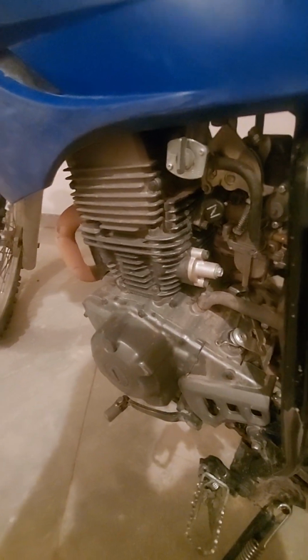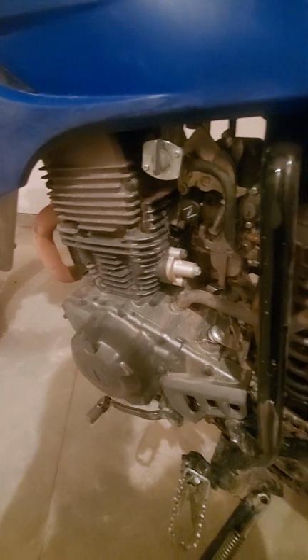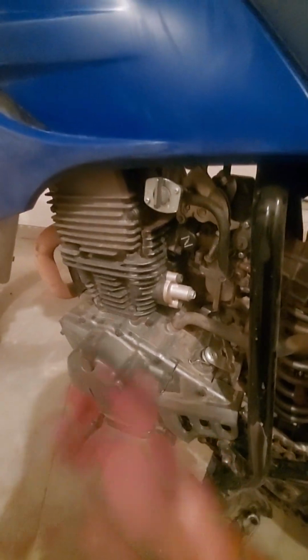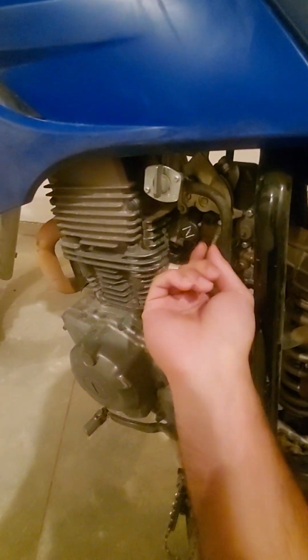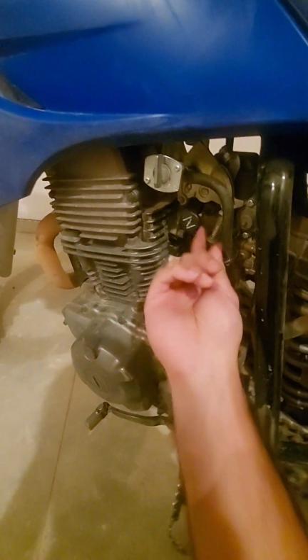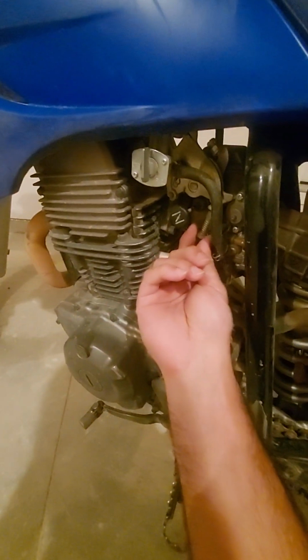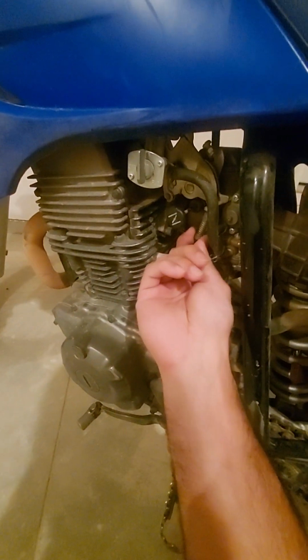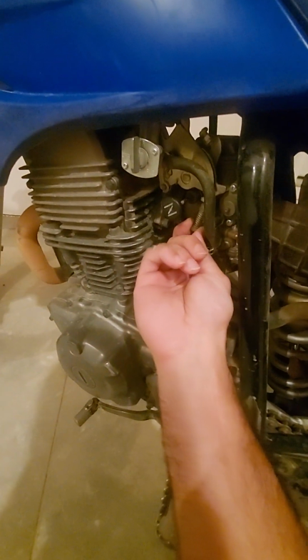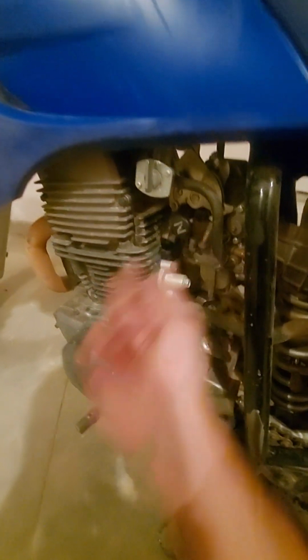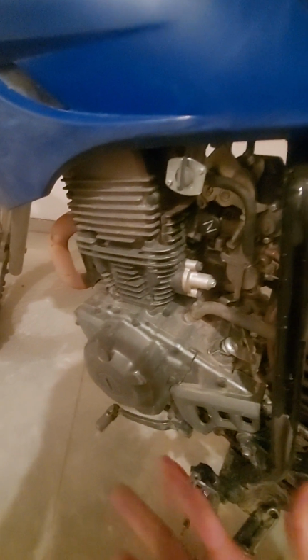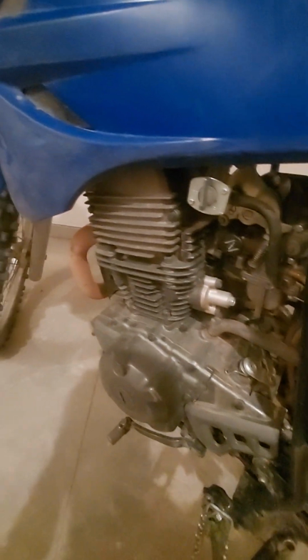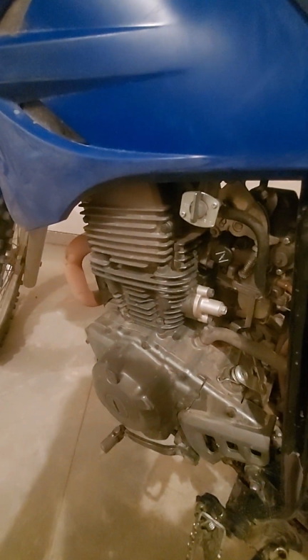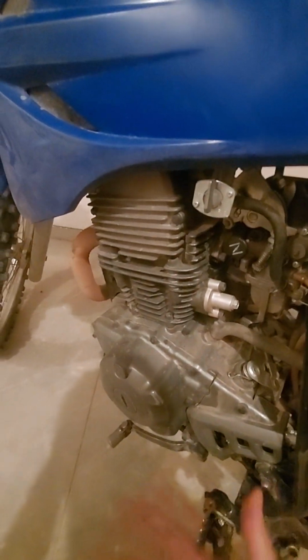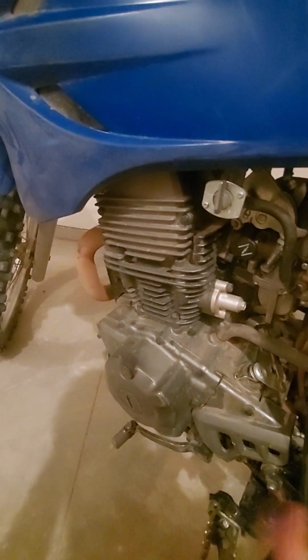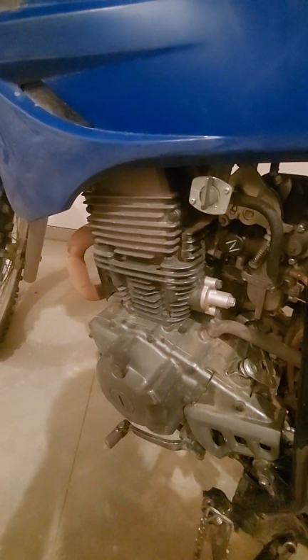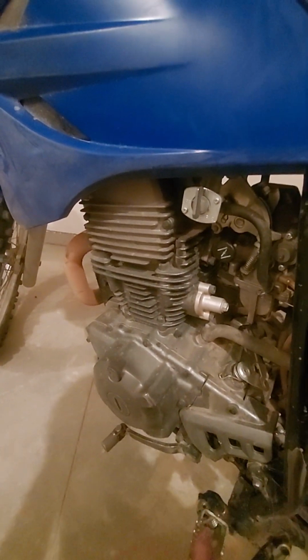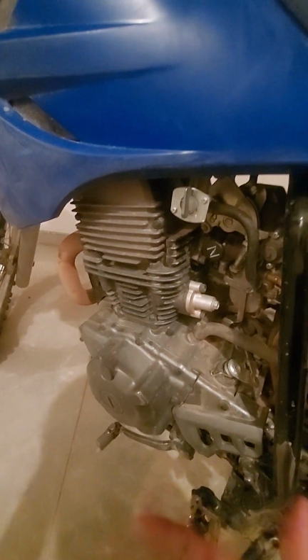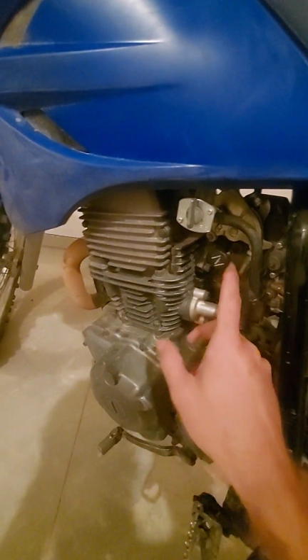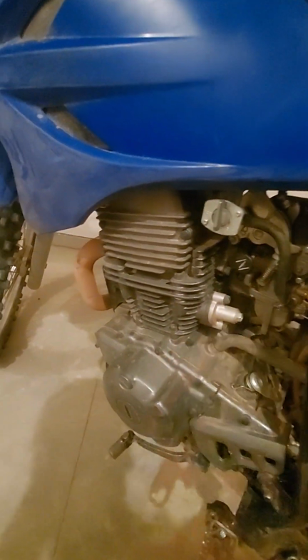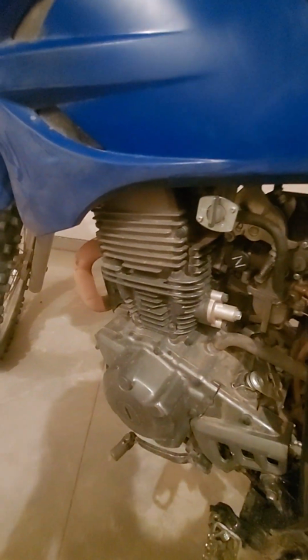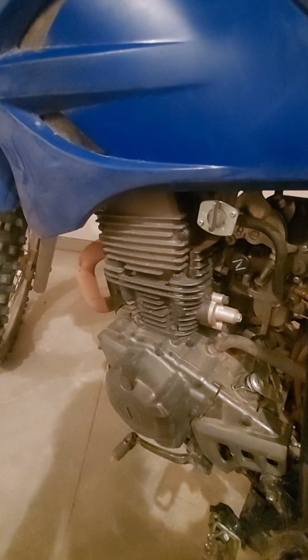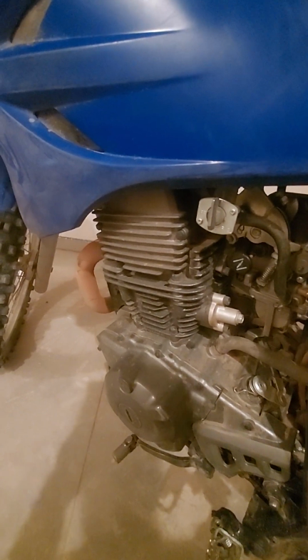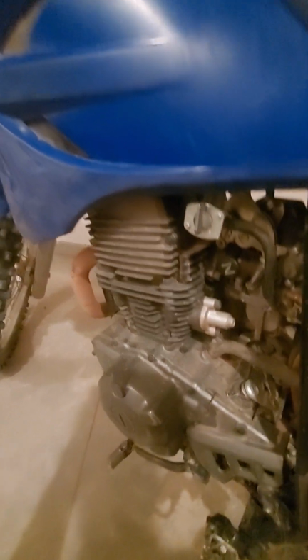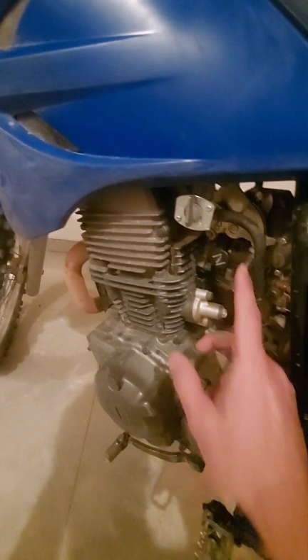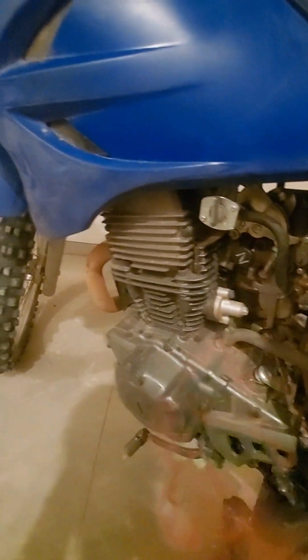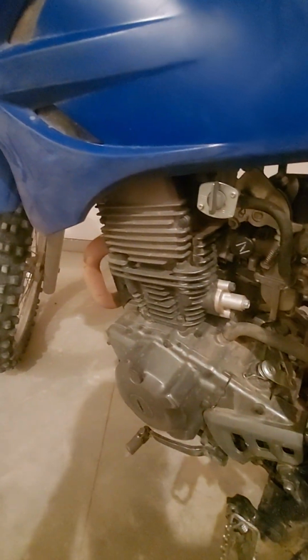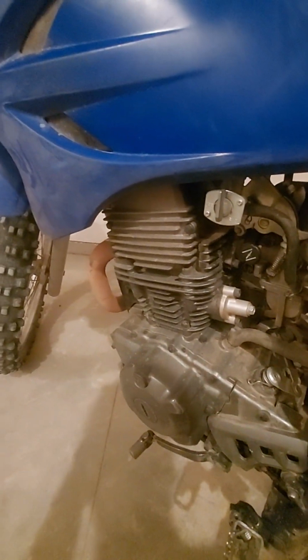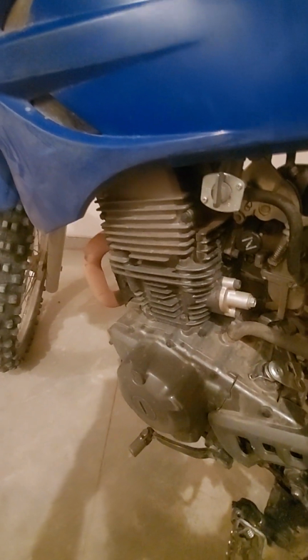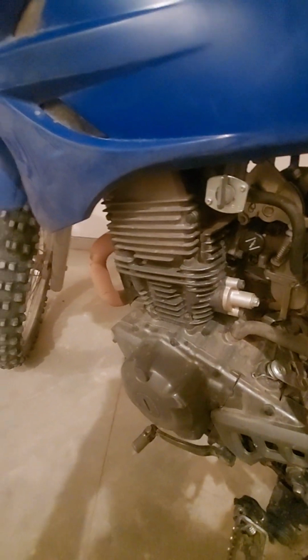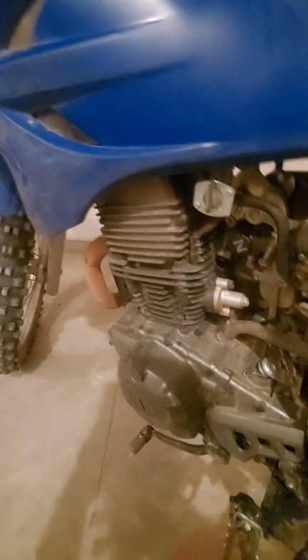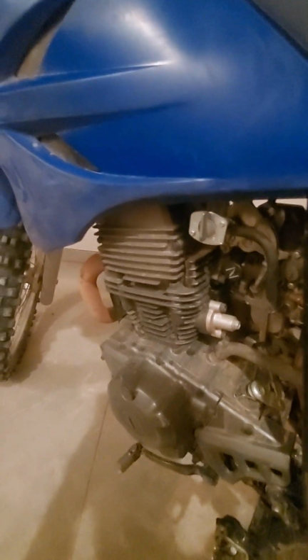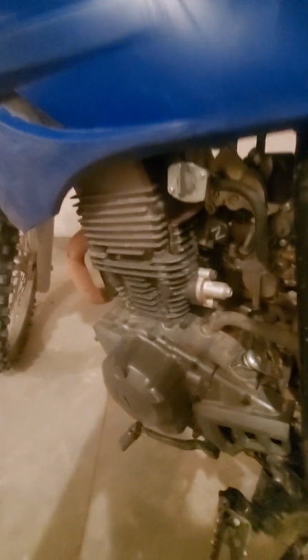If the machine is revving really loud, you have your idle screw here — once it's warmed up, of course. As it's getting warmed up, the idle might go a little higher. So give it a moment, and once it's idling and it sounds a little too loud, adjust accordingly.